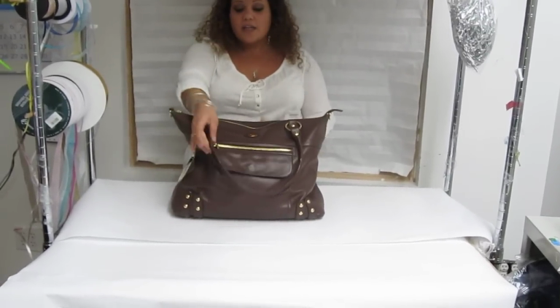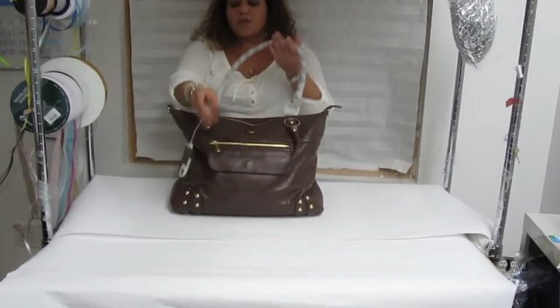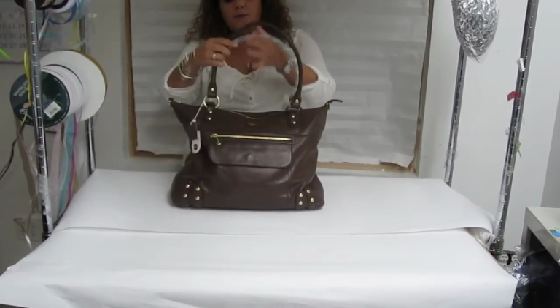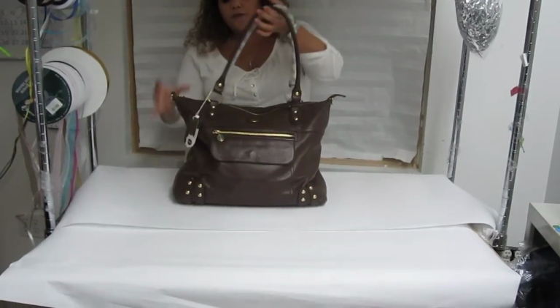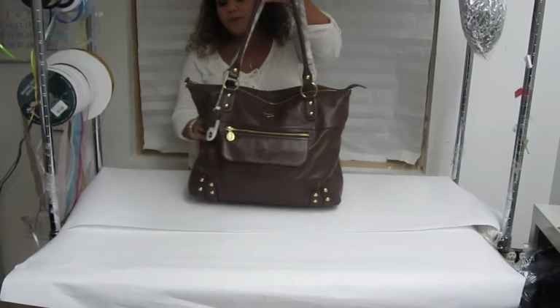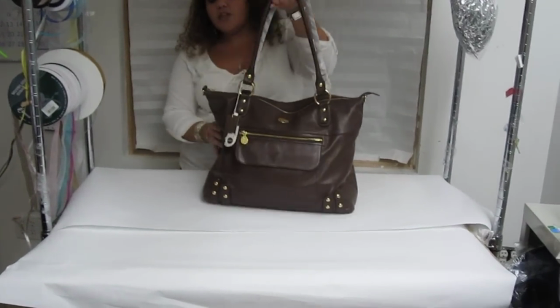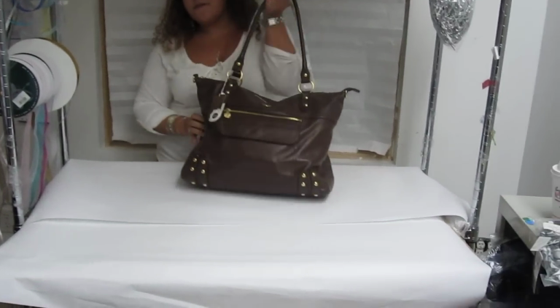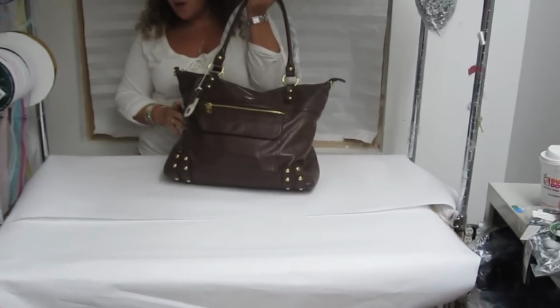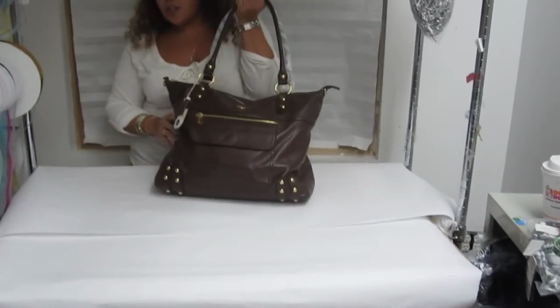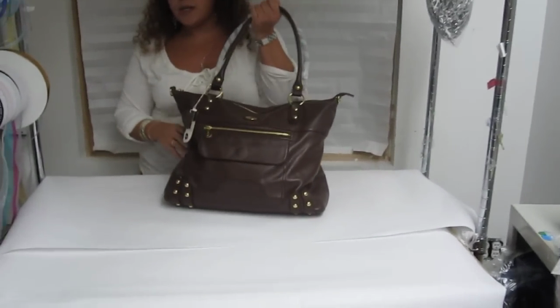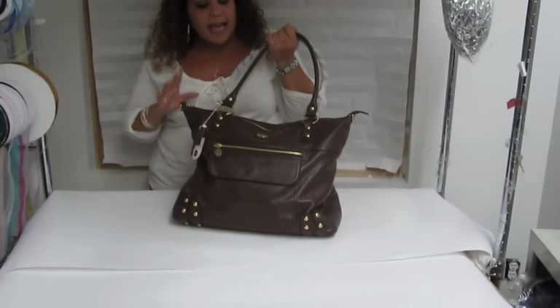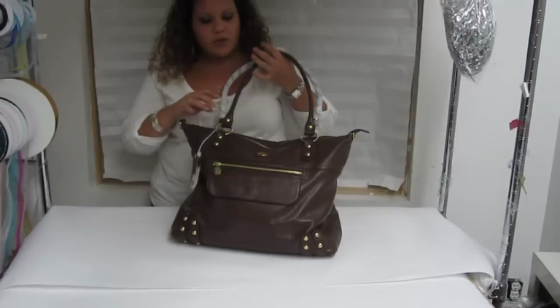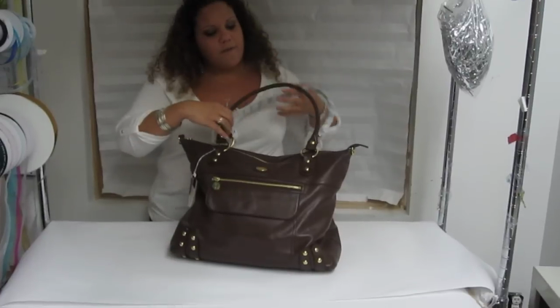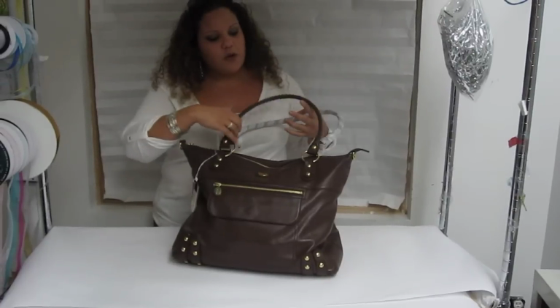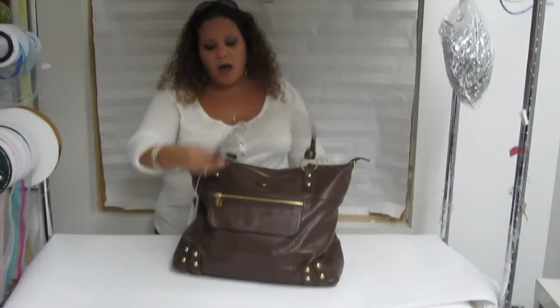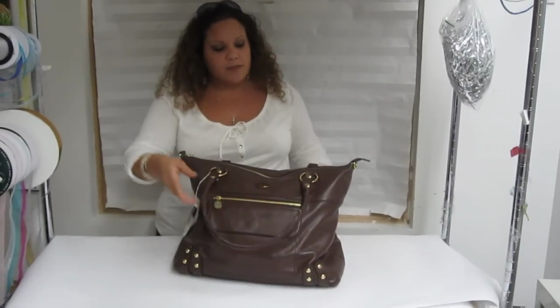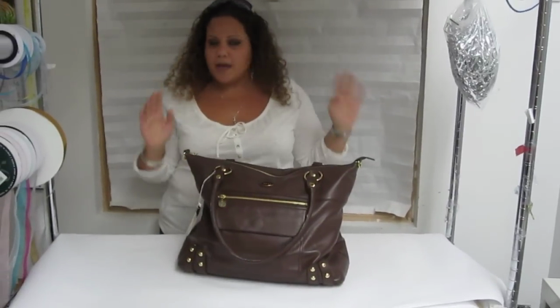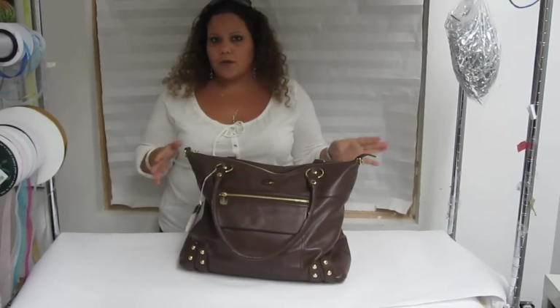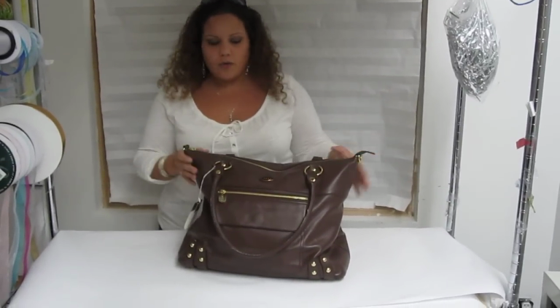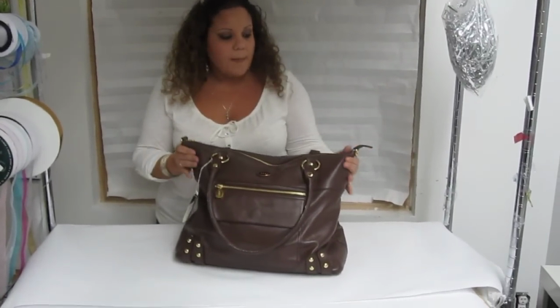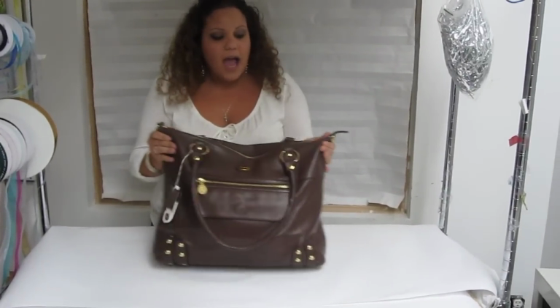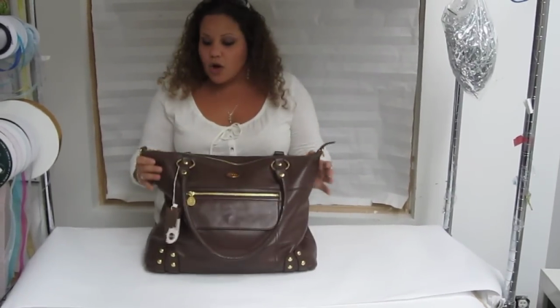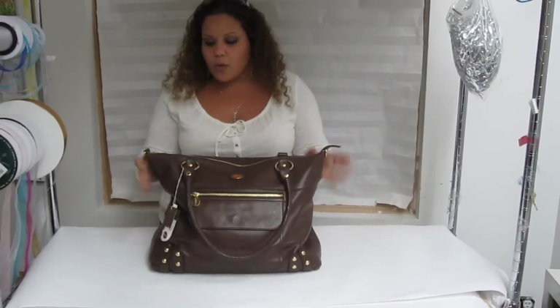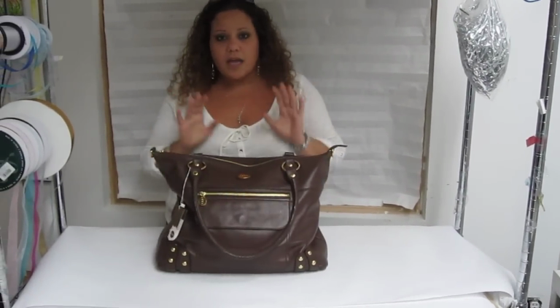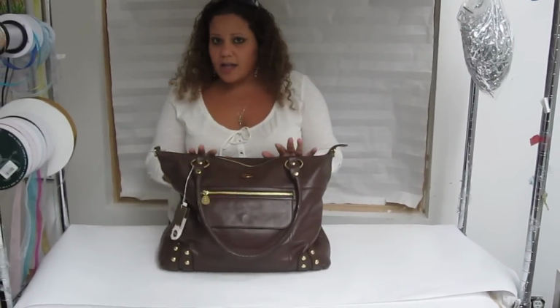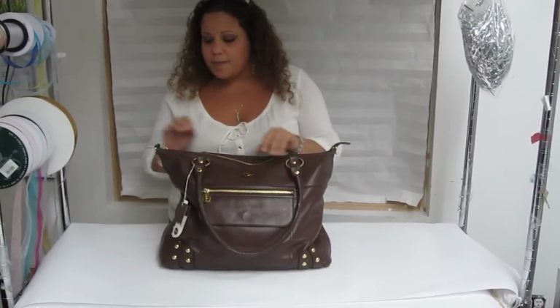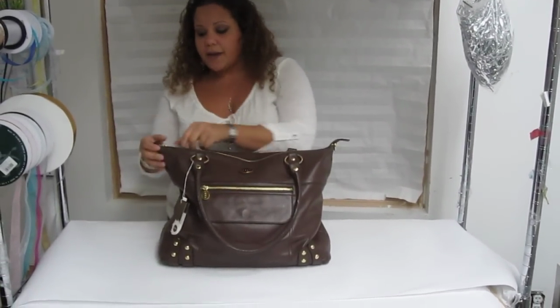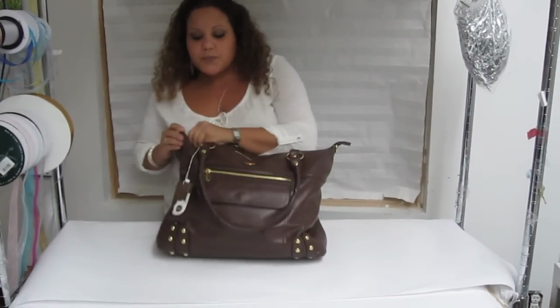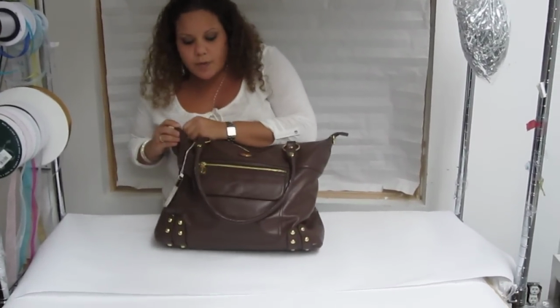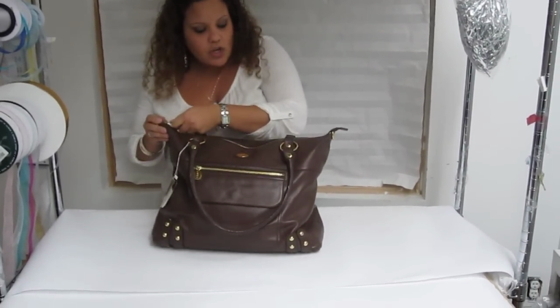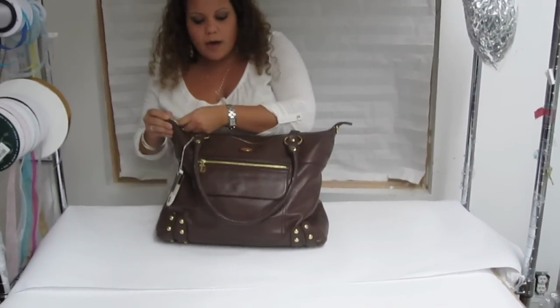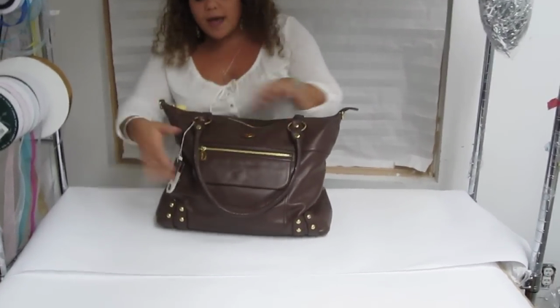It's really beautiful and you can fit so much into it. It's great for those moms whose babies are all grown up and you're going to work and you have a lot to pack. Let me just show you how it's packed.